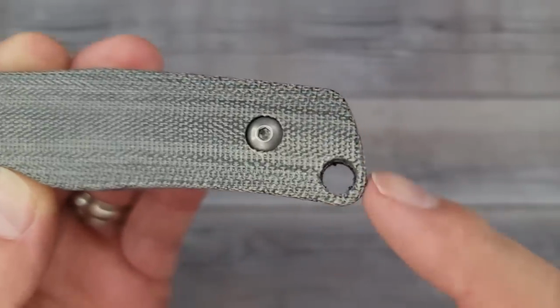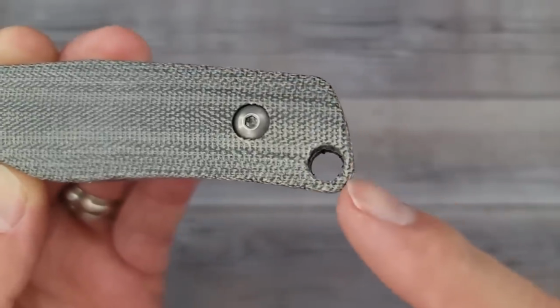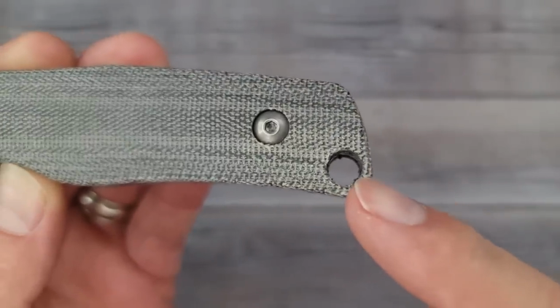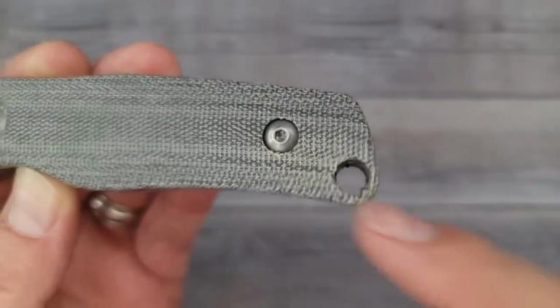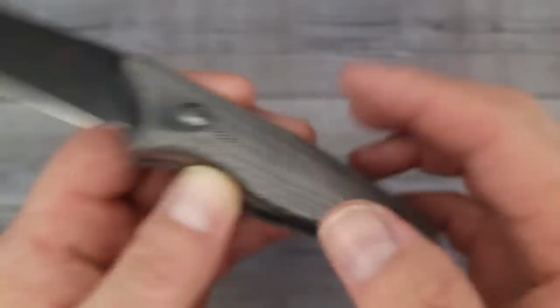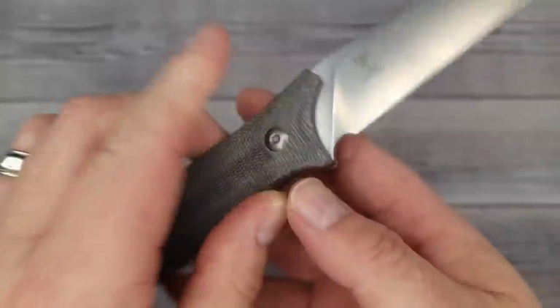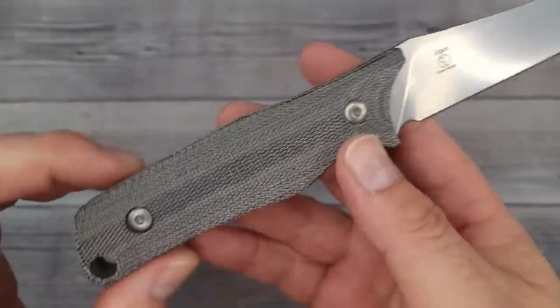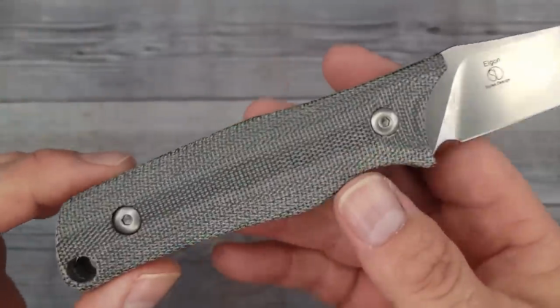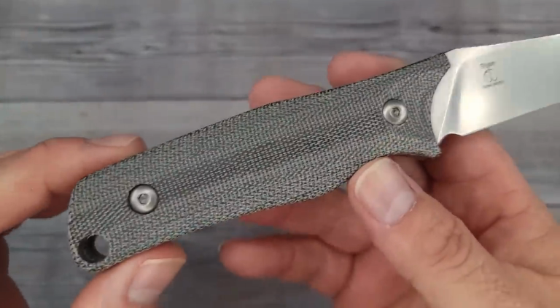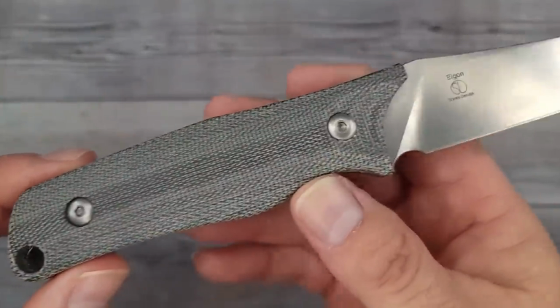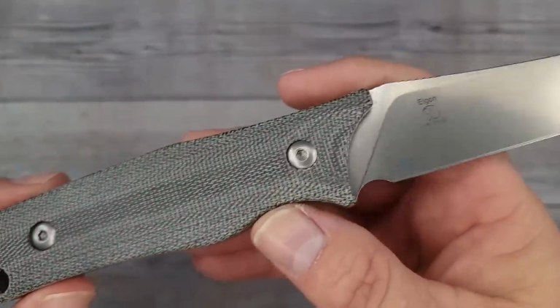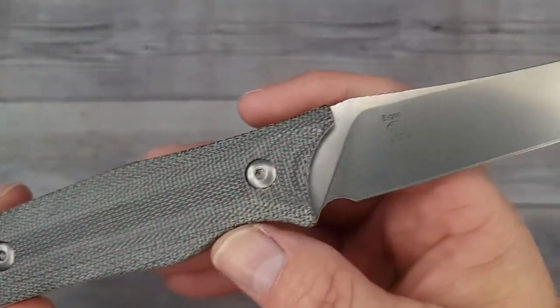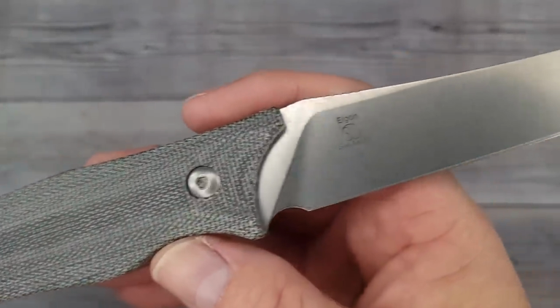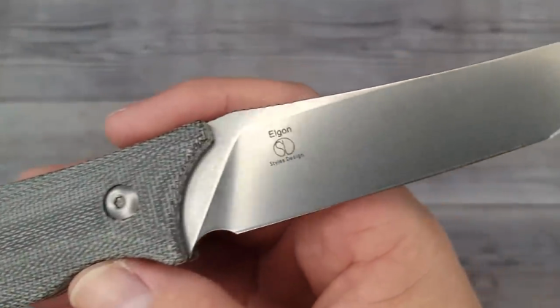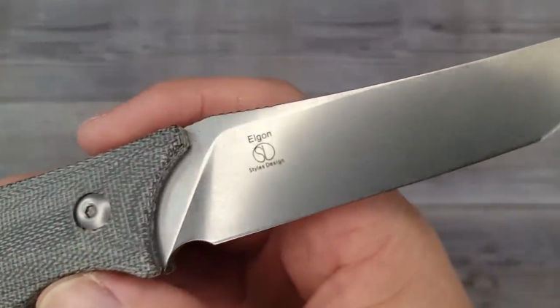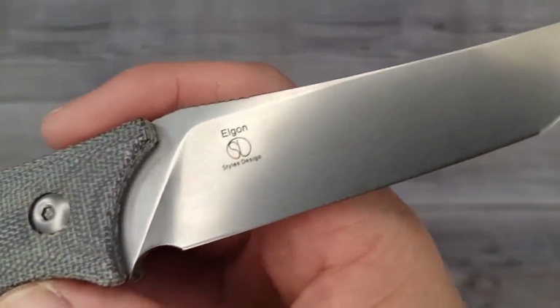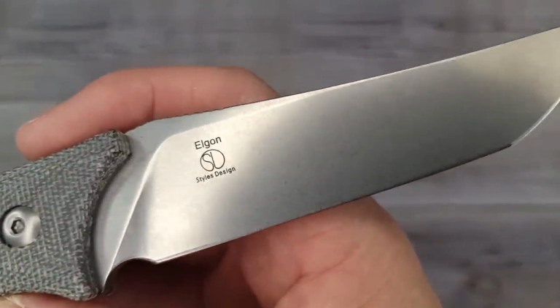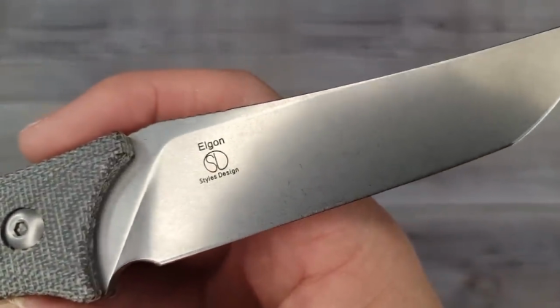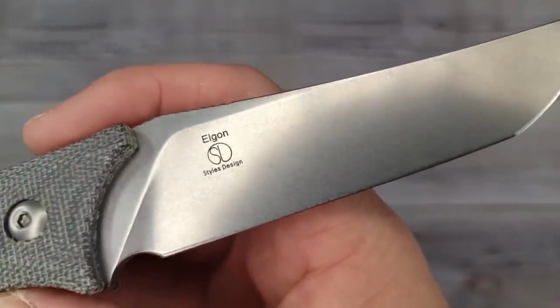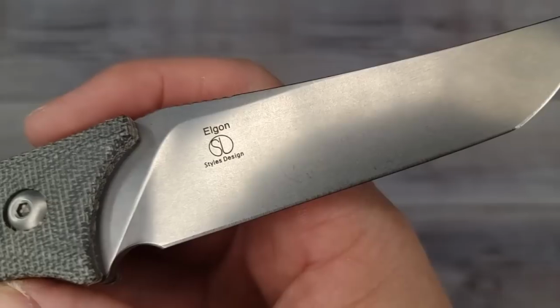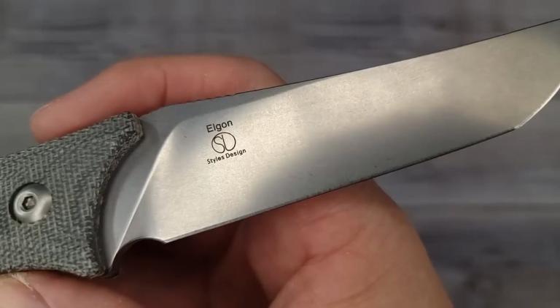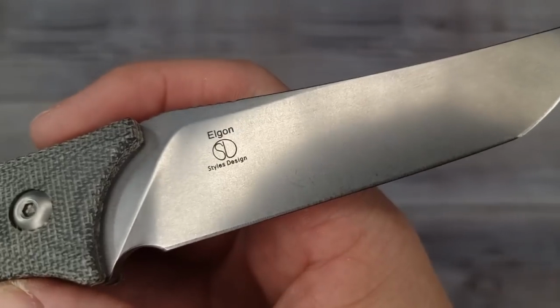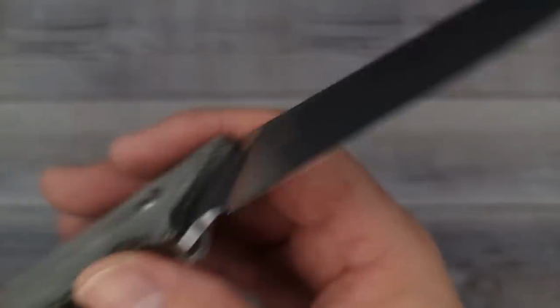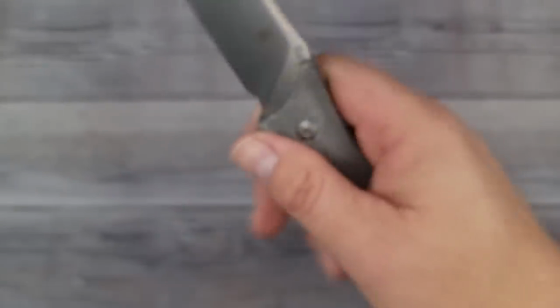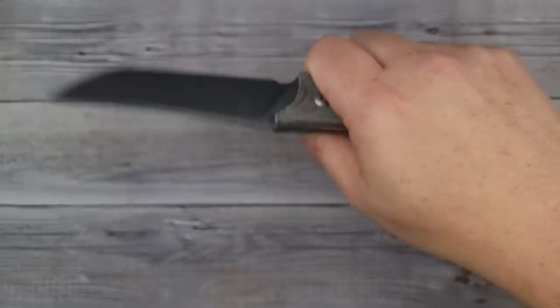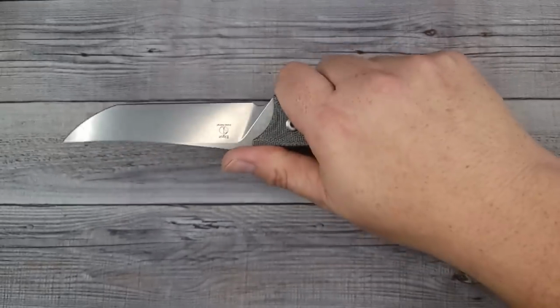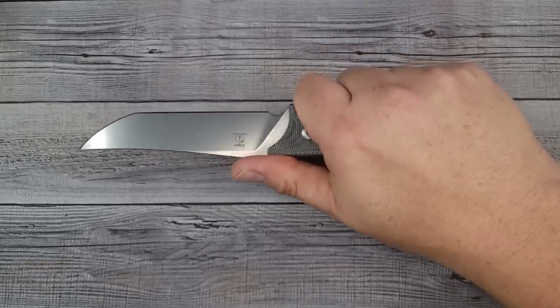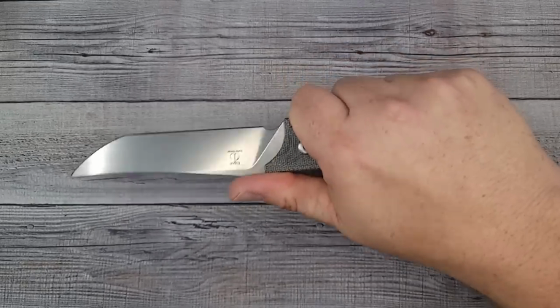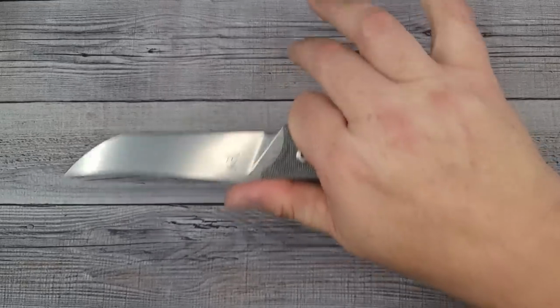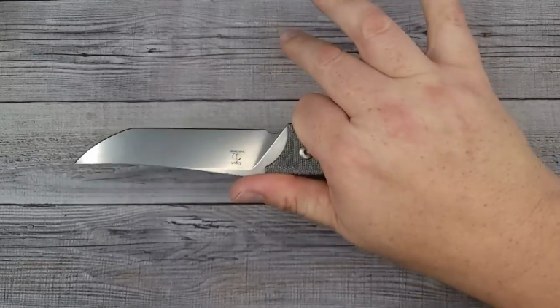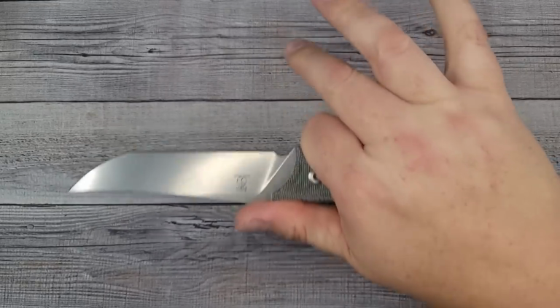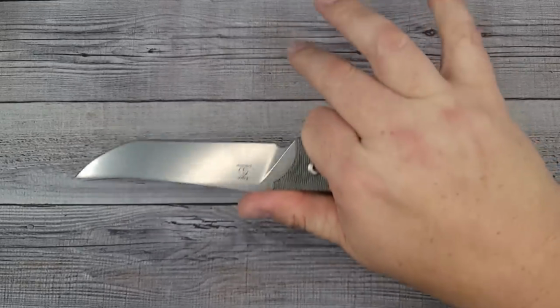You can put a rope through that big old lanyard hole - nice and simple. That's the thing about fixed blades: they are what they are, not a bunch of moving parts. It's an Elgon styles design and the ergonomics on this one are butter.